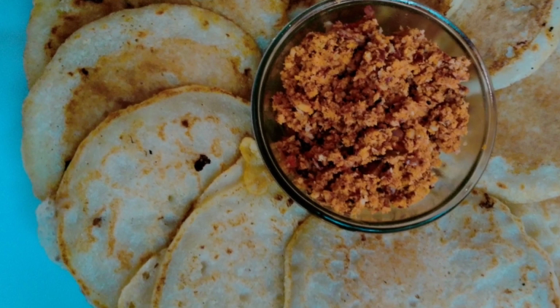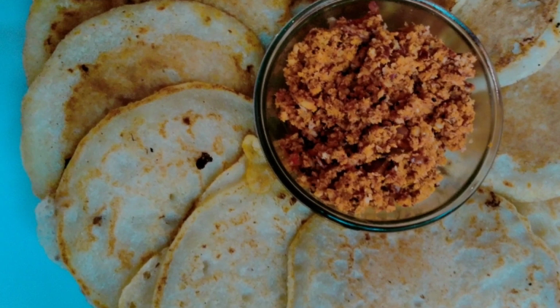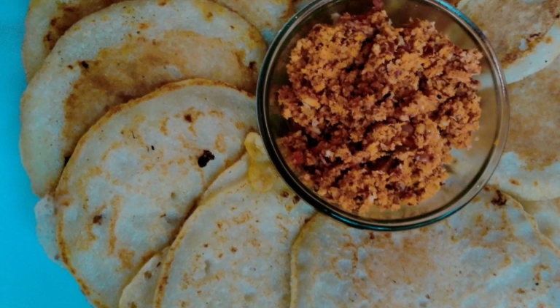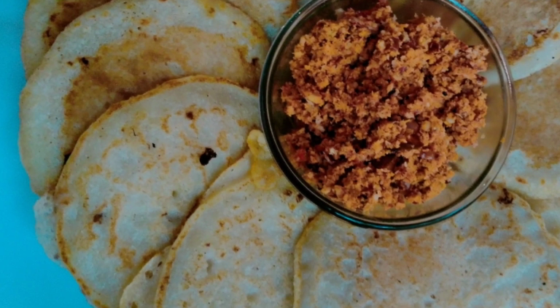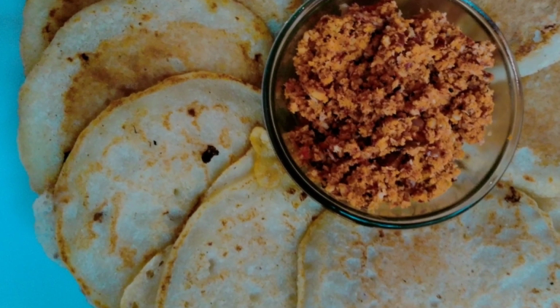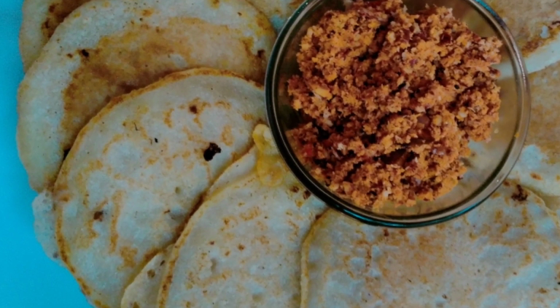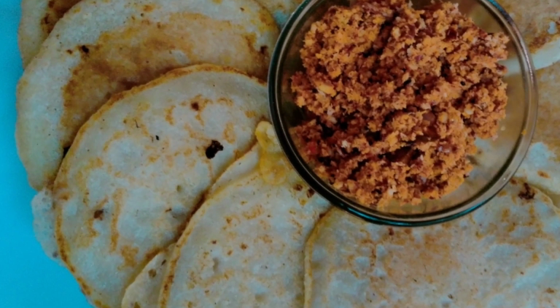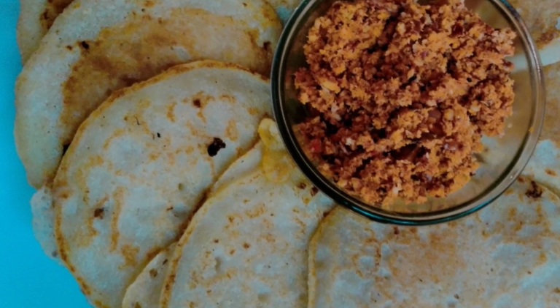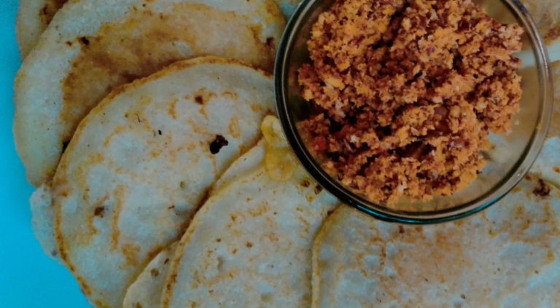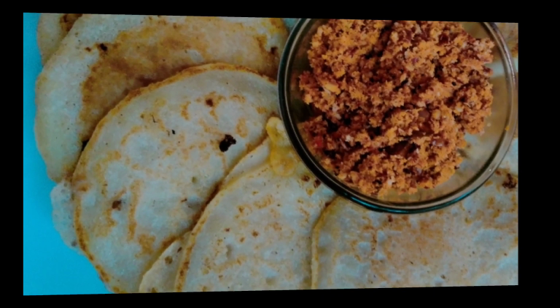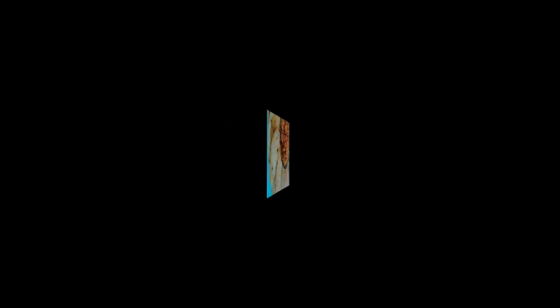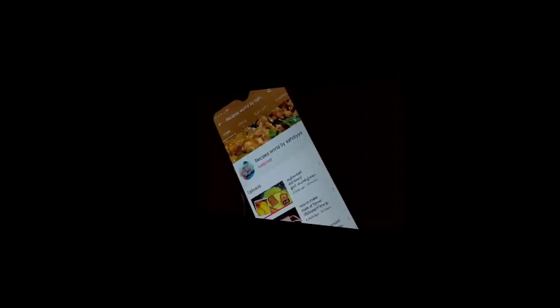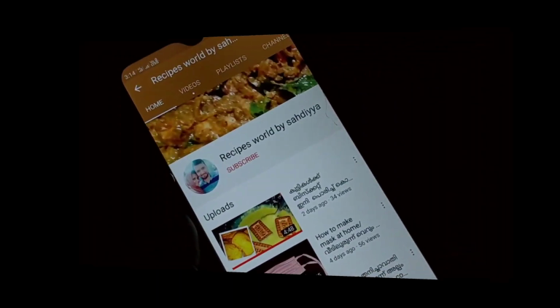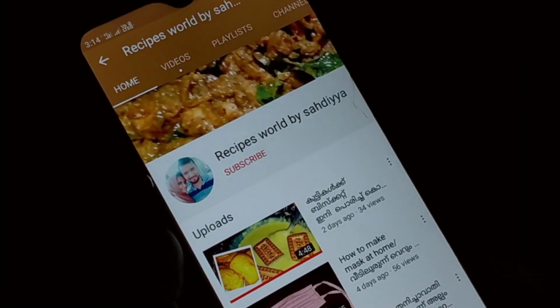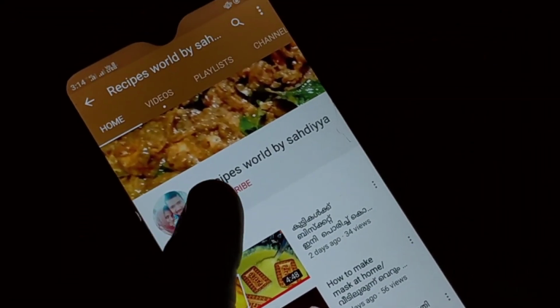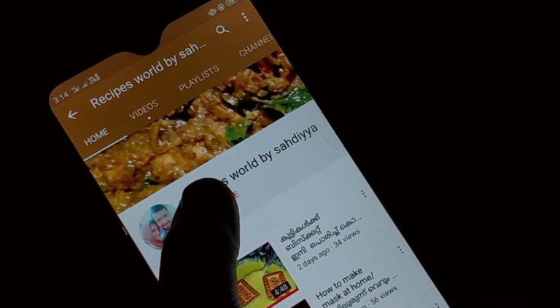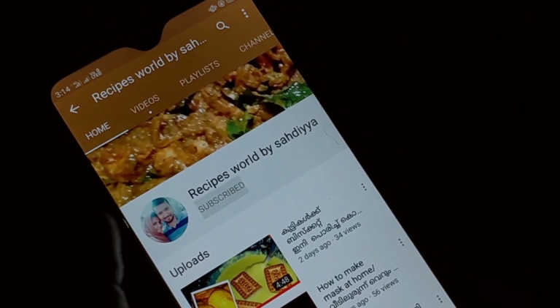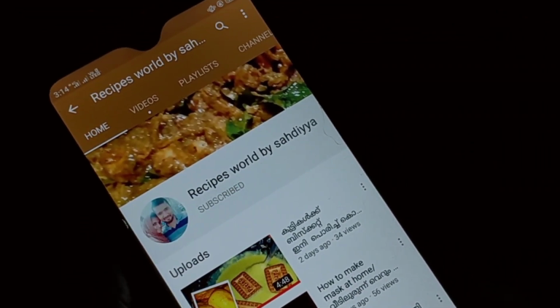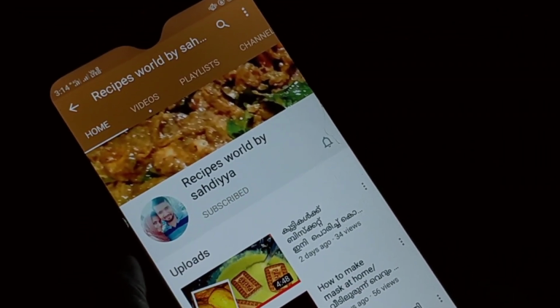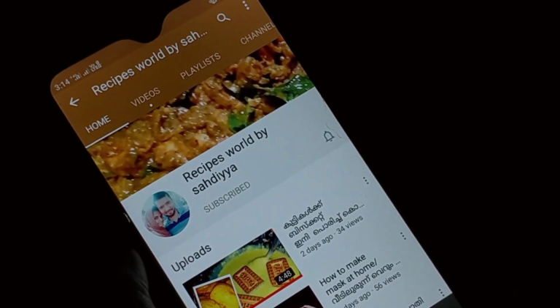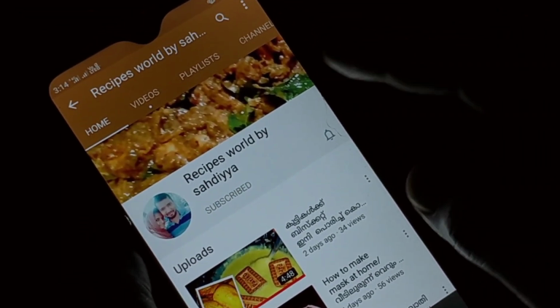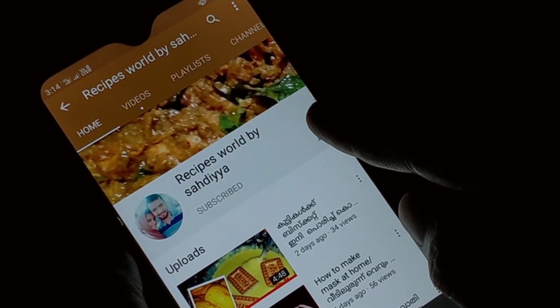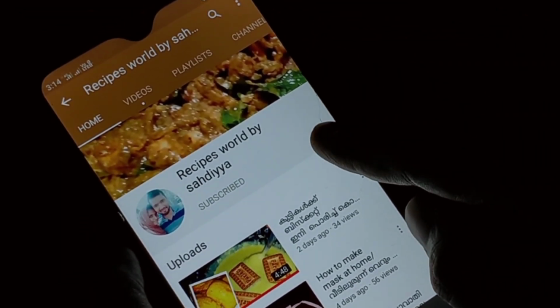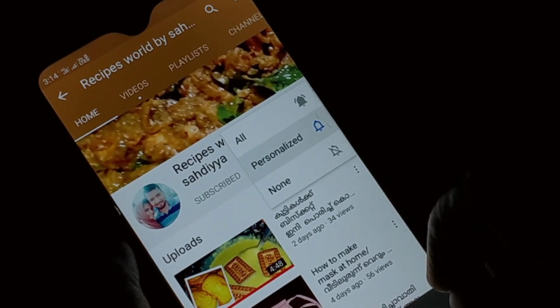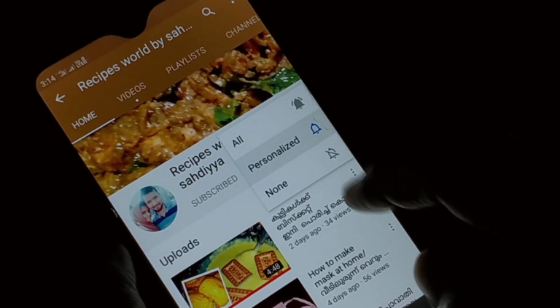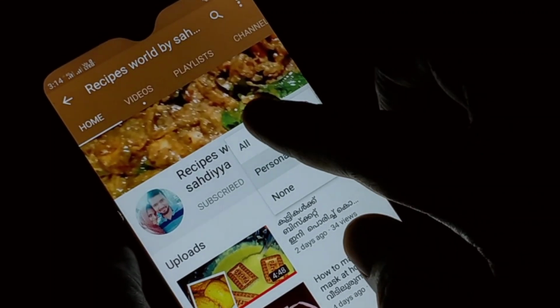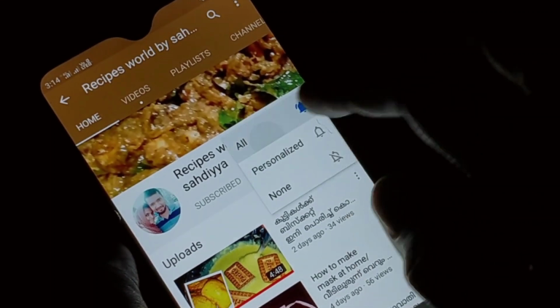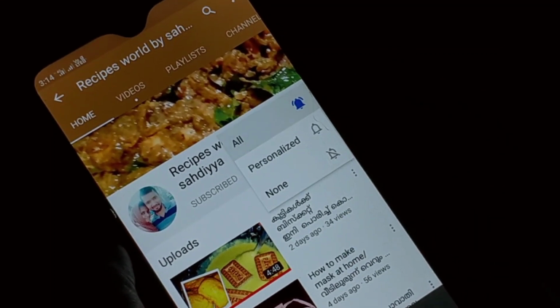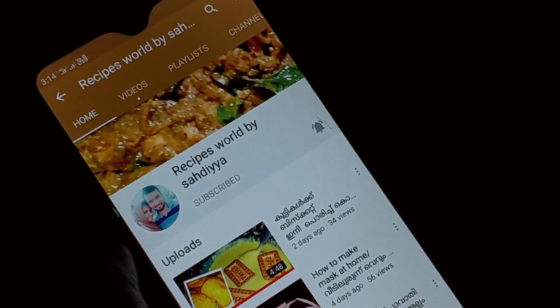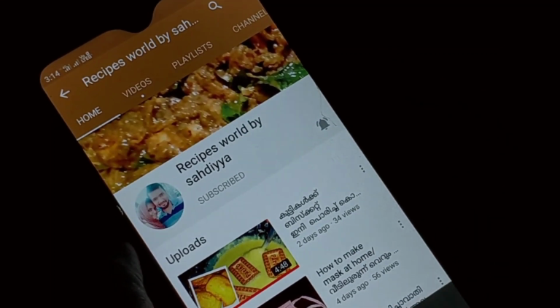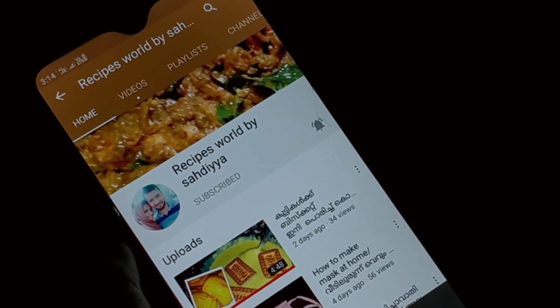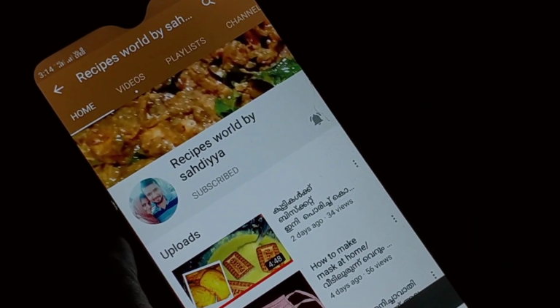If you like this video, subscribe to this channel and I will share that recipe. Click on the bell icon. Now let's go to the recipe.